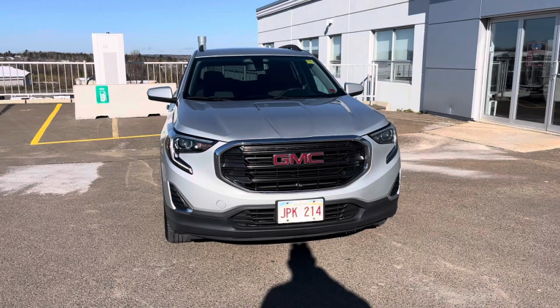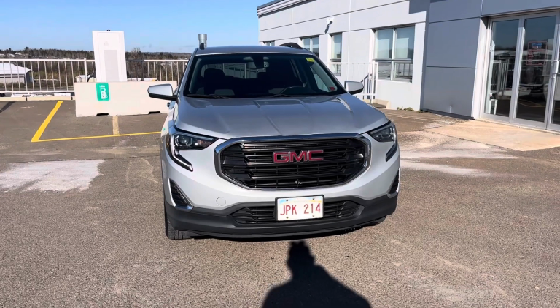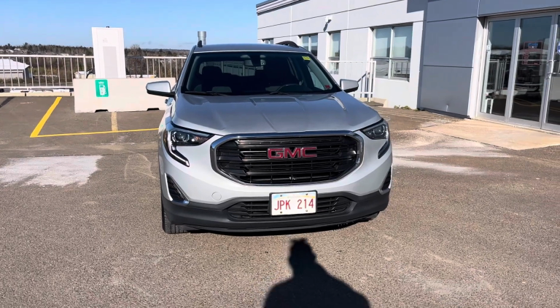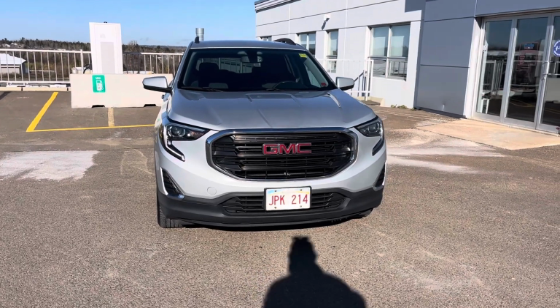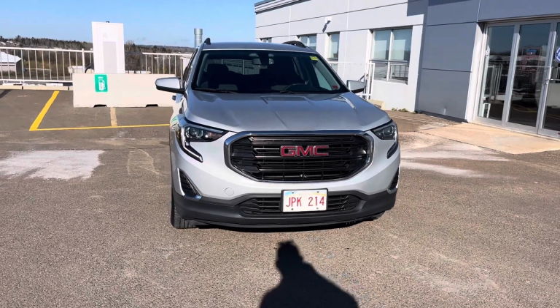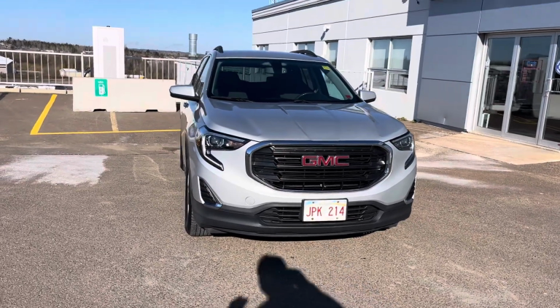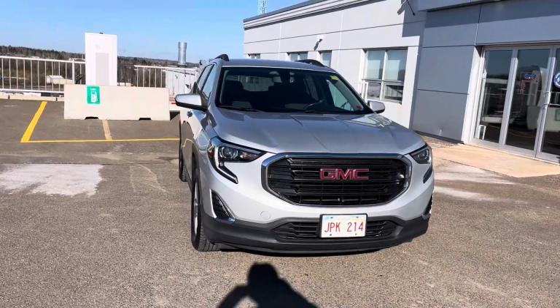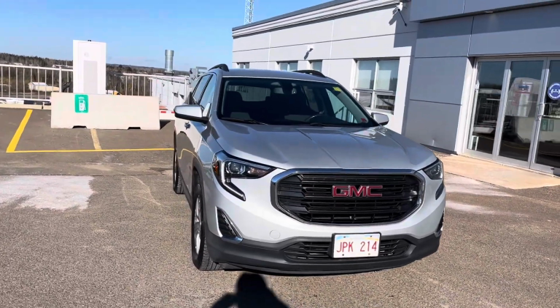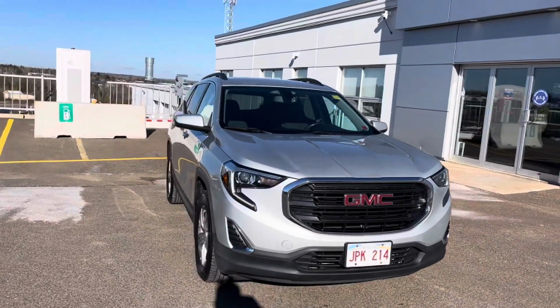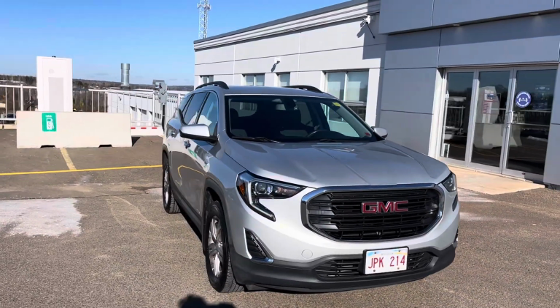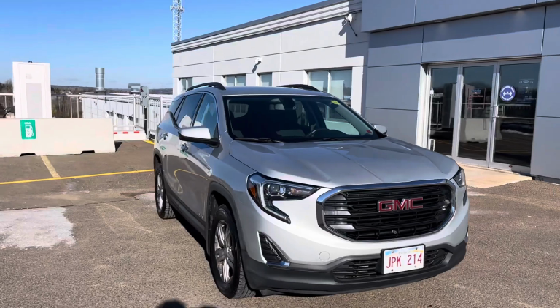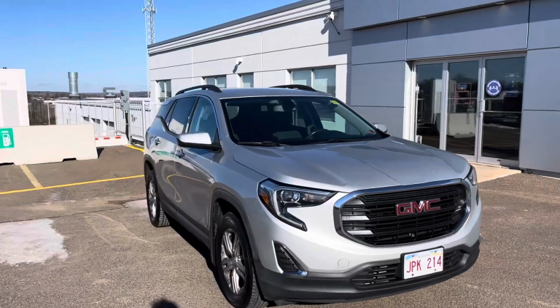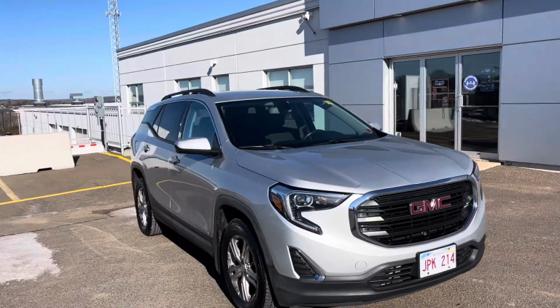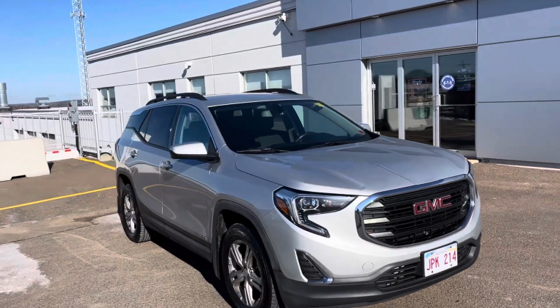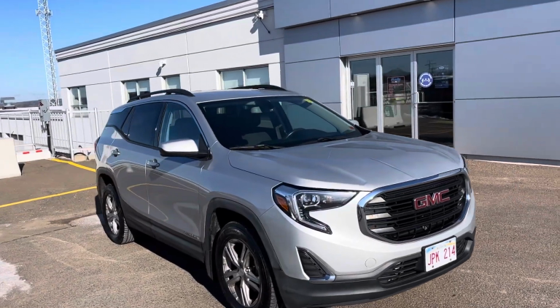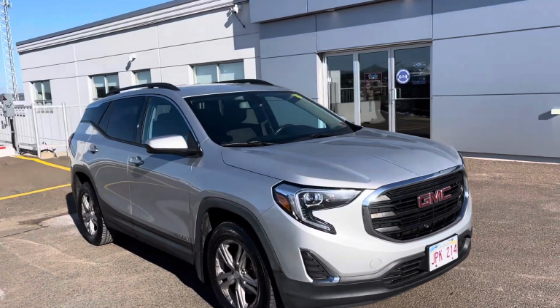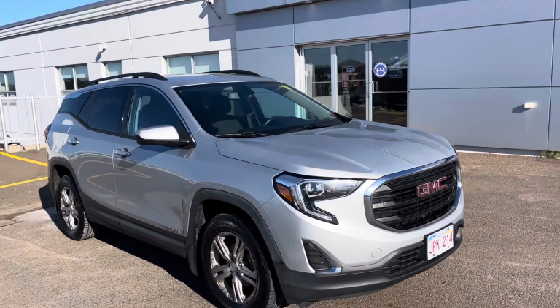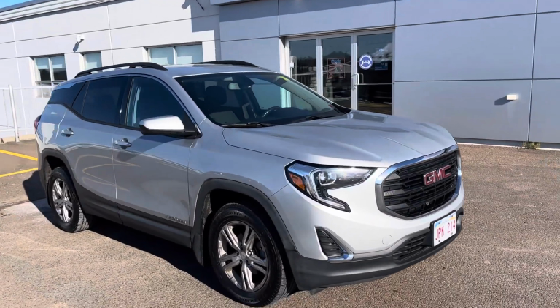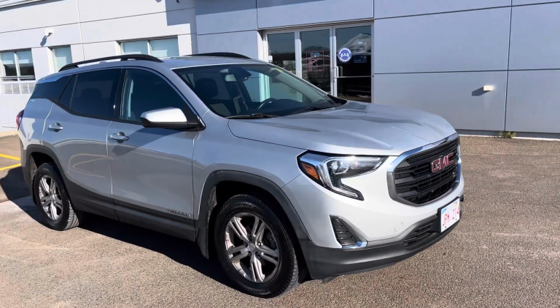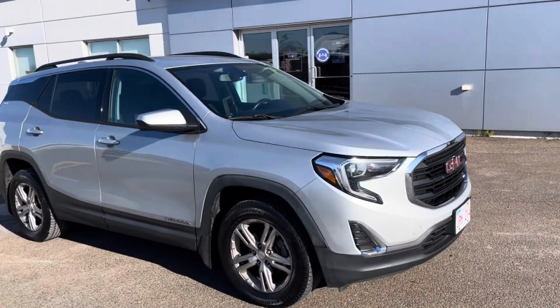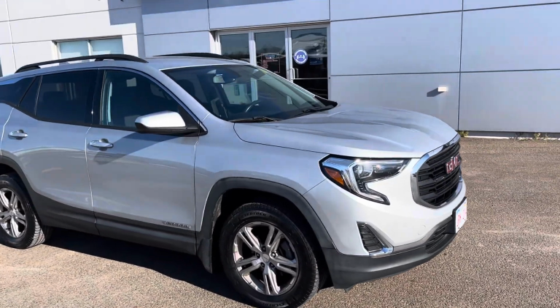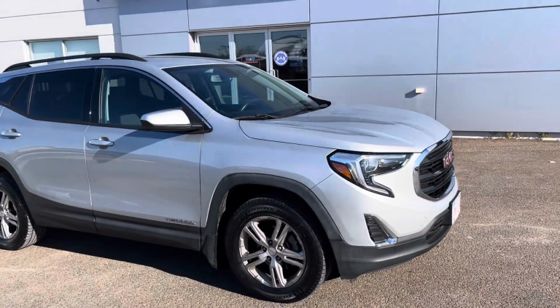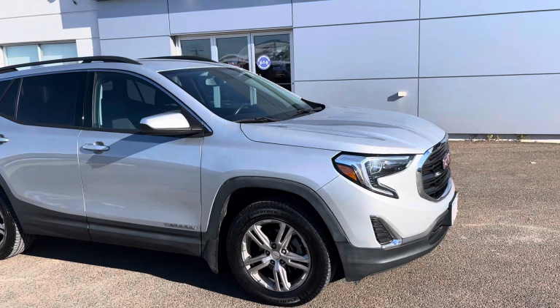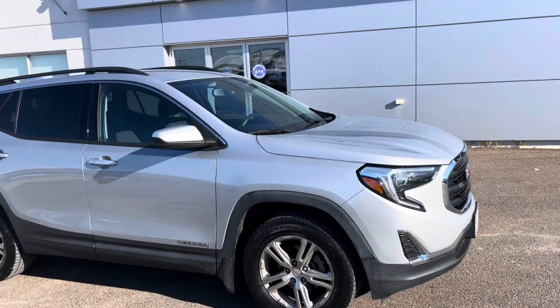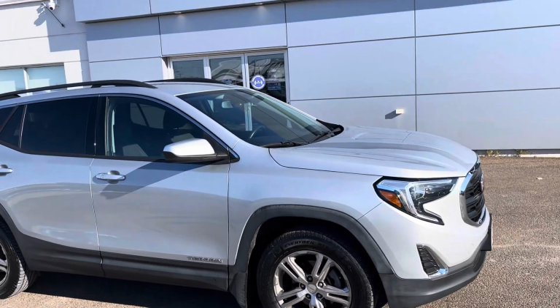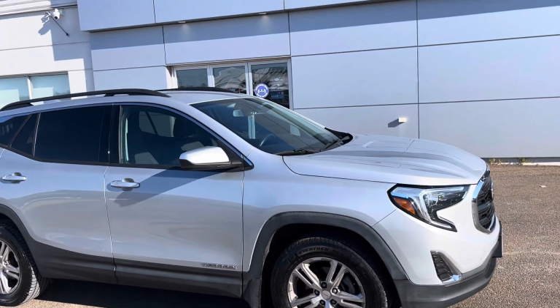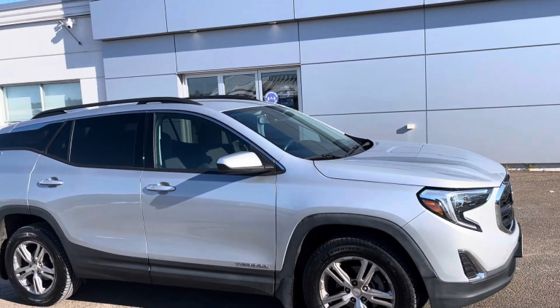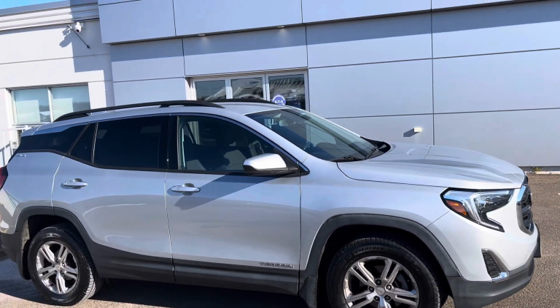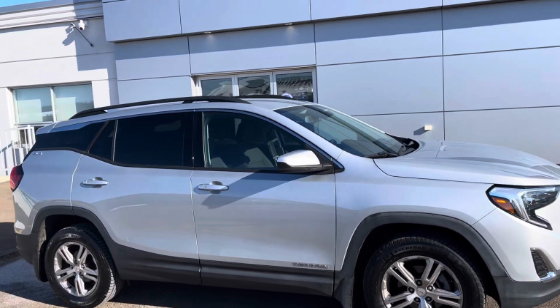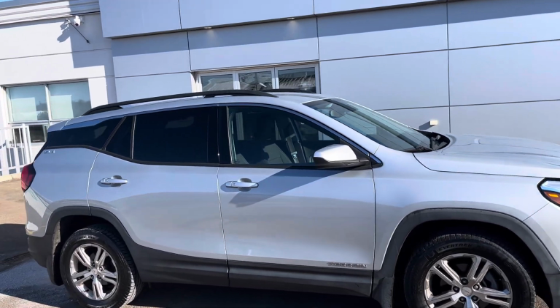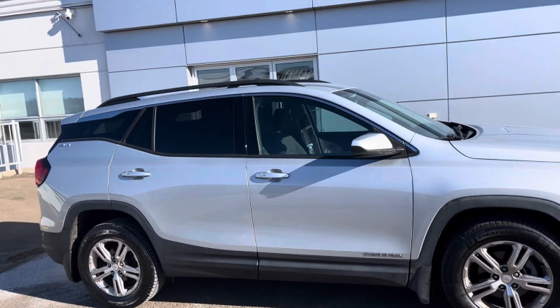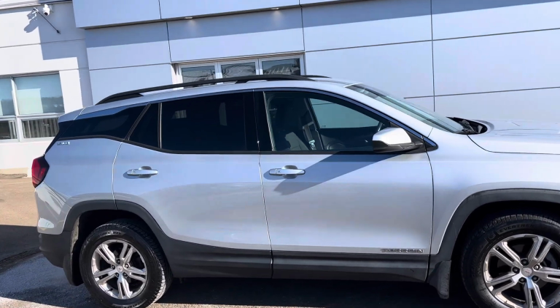Here we have a nice 2018 GMC Terrain. This Terrain has a four-cylinder fuel-efficient engine in it. As you can see, aluminum wheels. This is a five-passenger SUV, all-wheel drive.